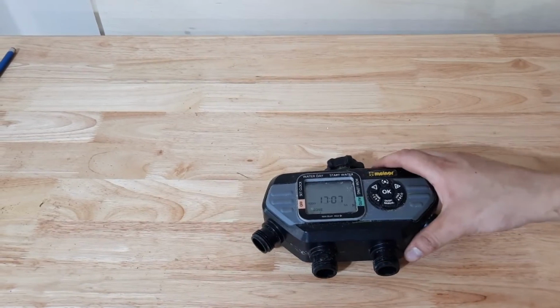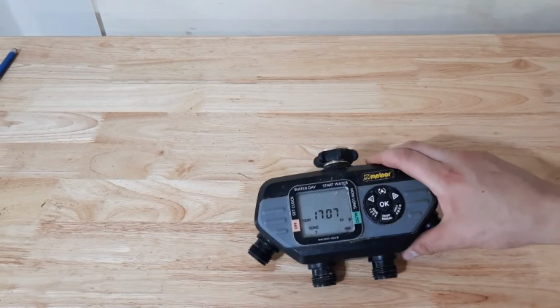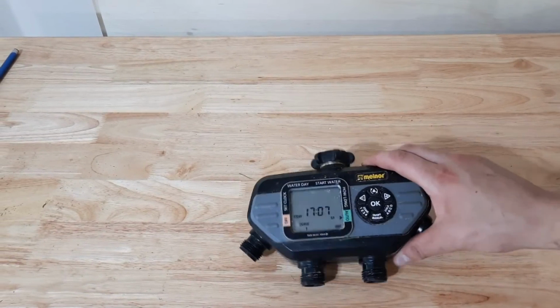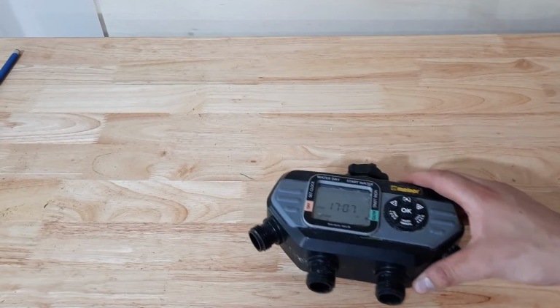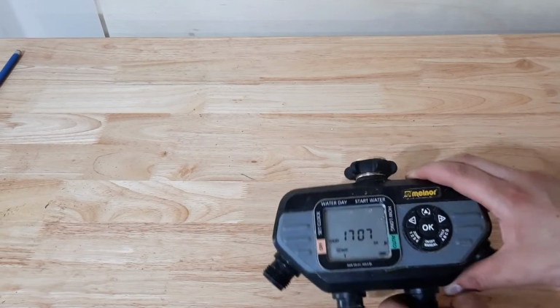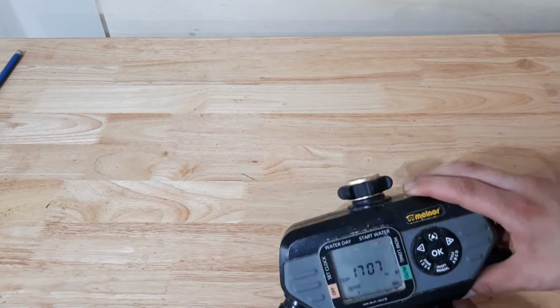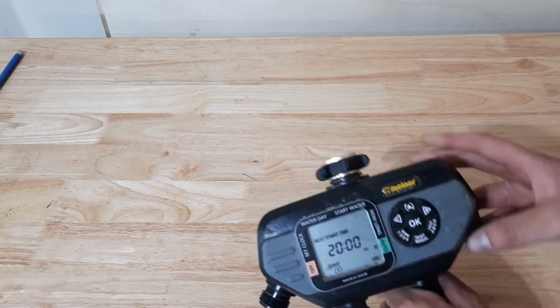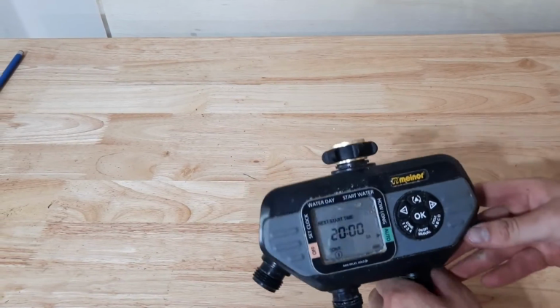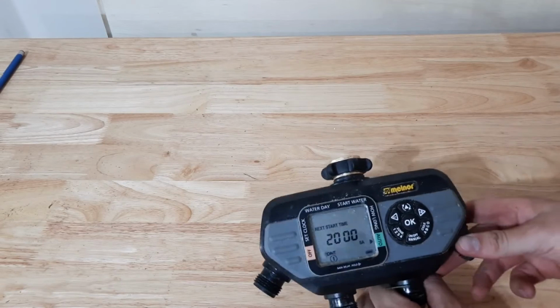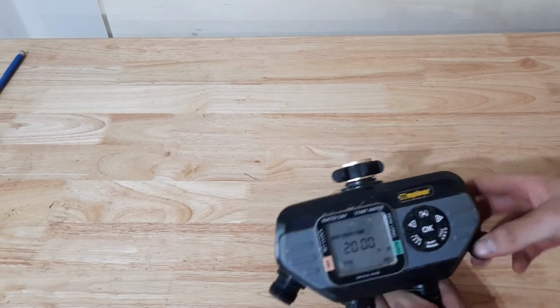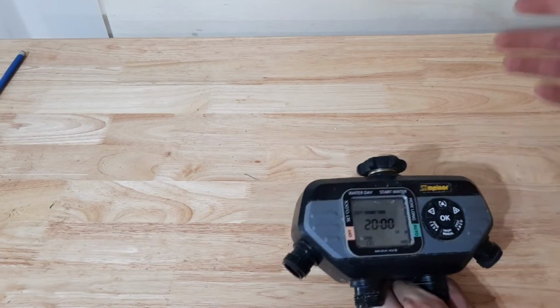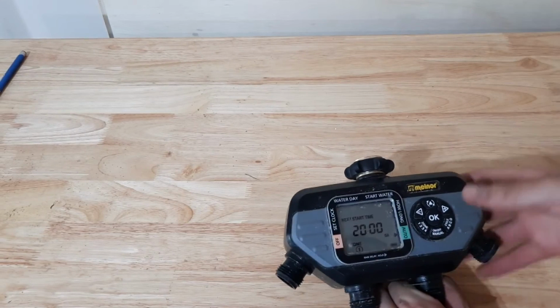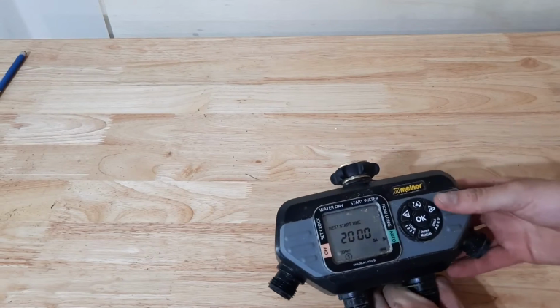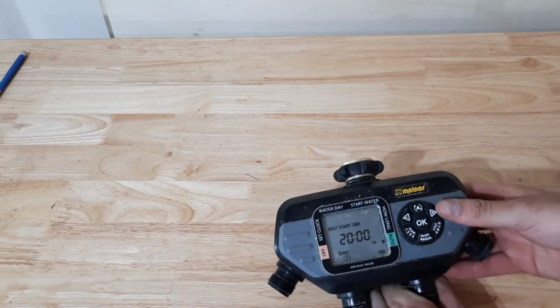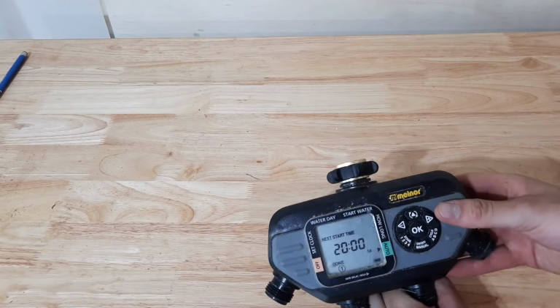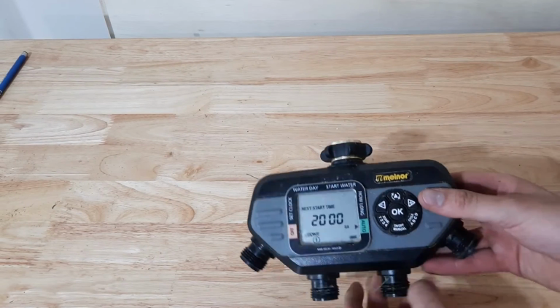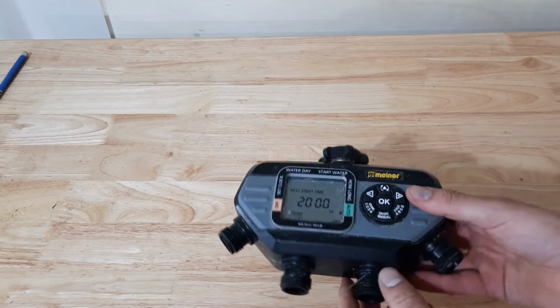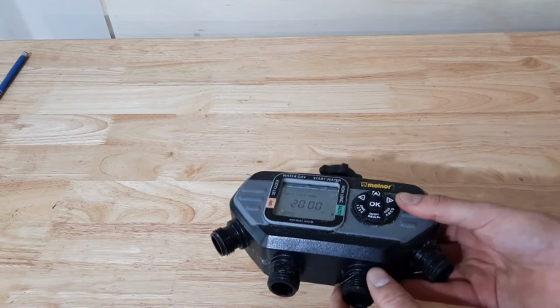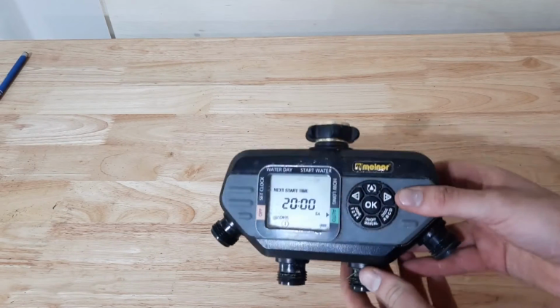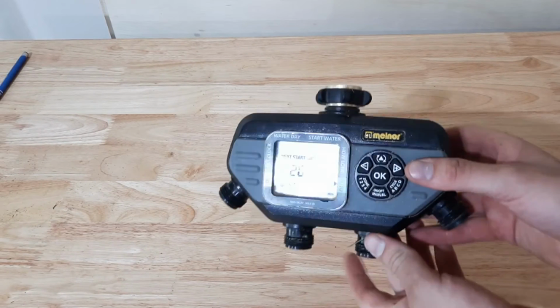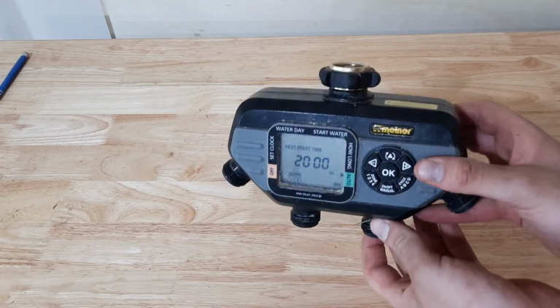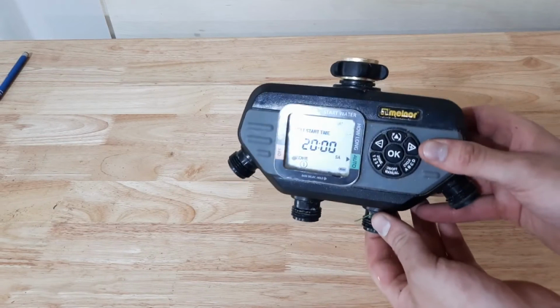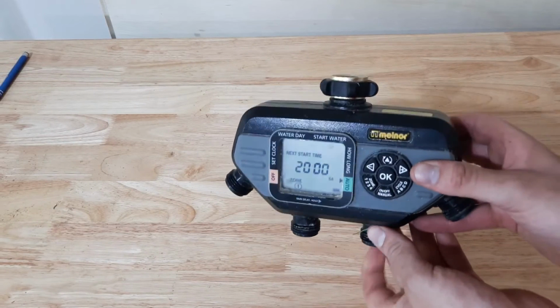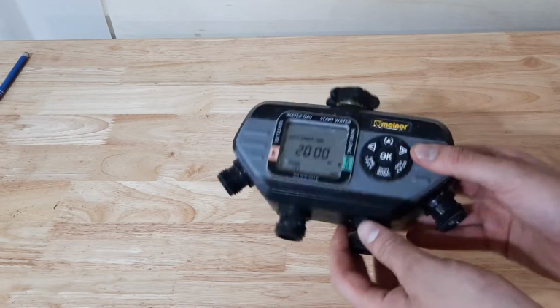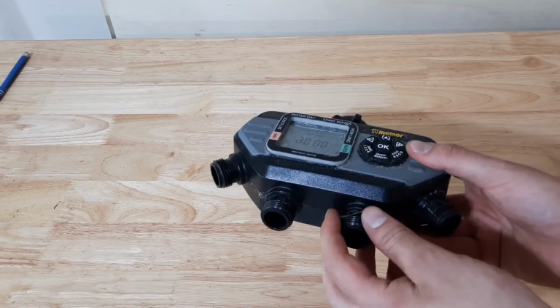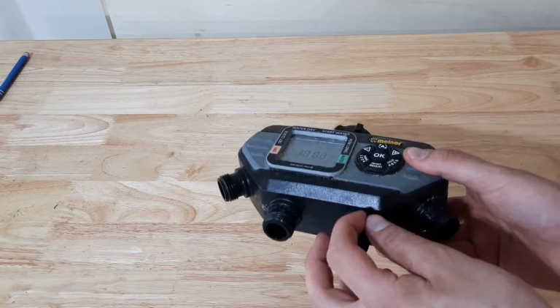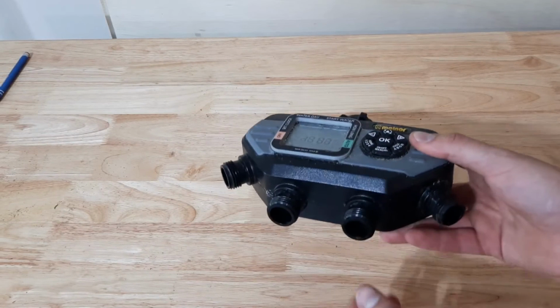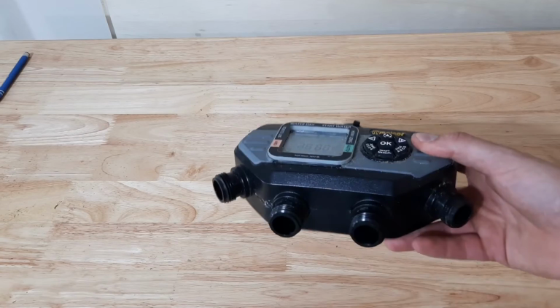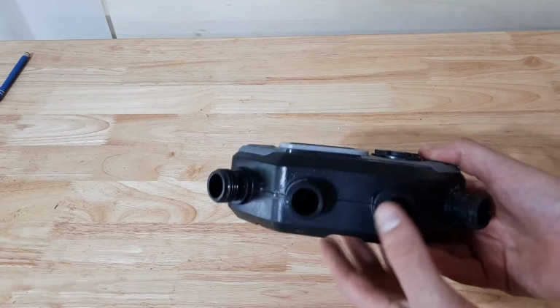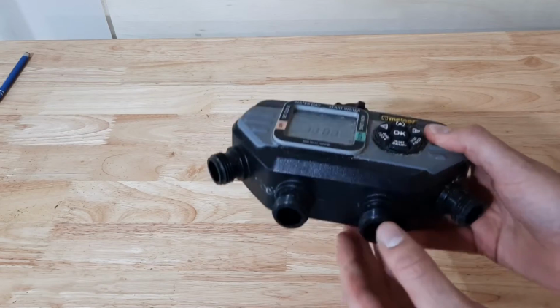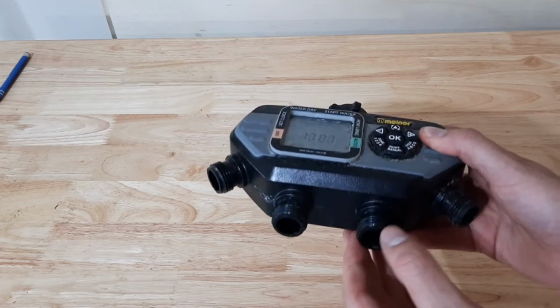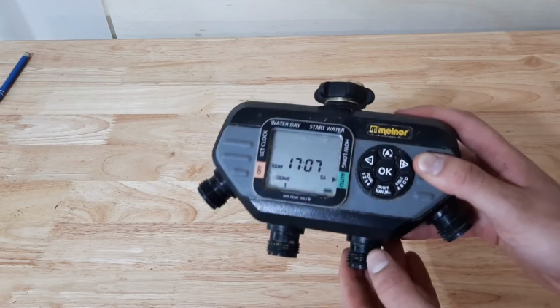If you're still interested in this timer, I'll leave a link to this and similar models down in the description below so you can check them out for yourself and get one if you think this is a good fit for you.